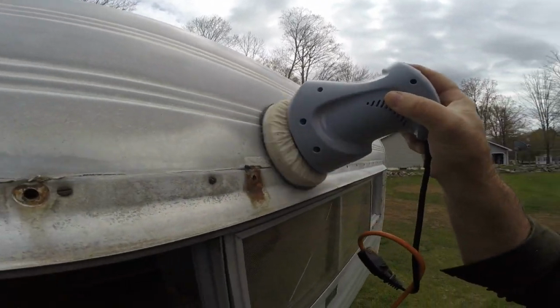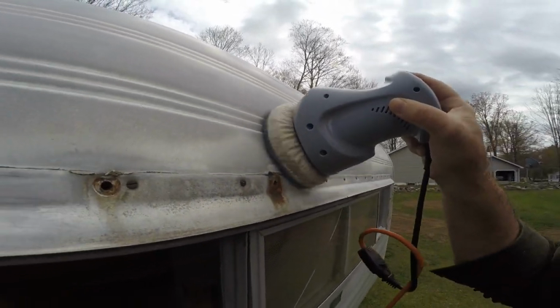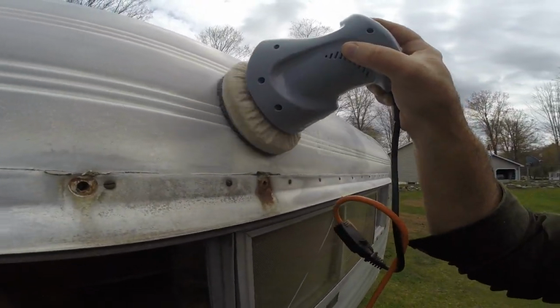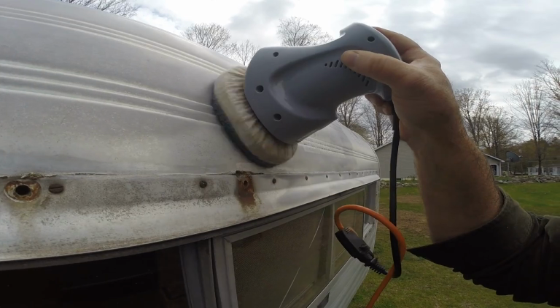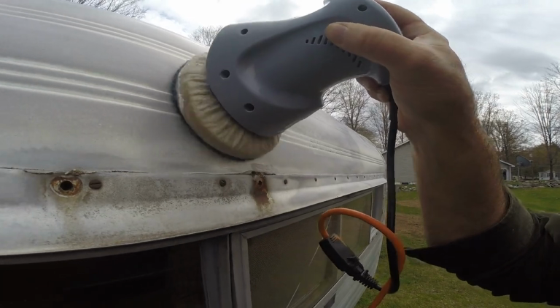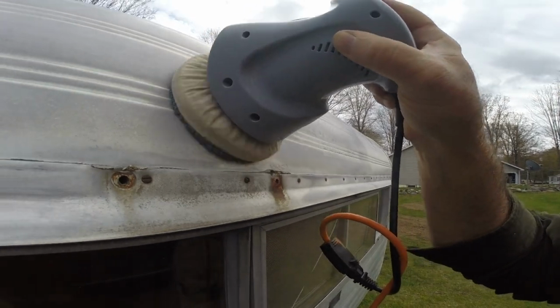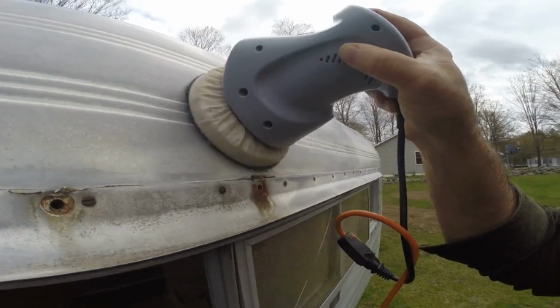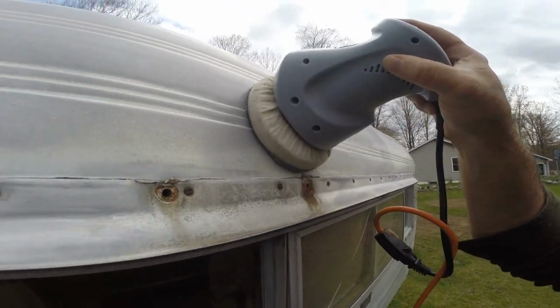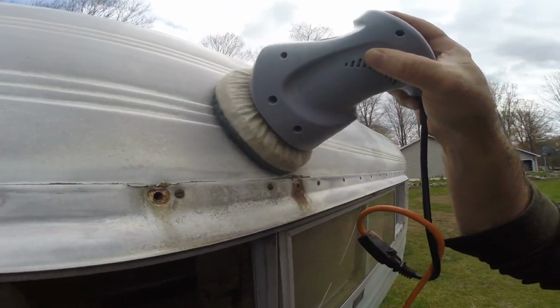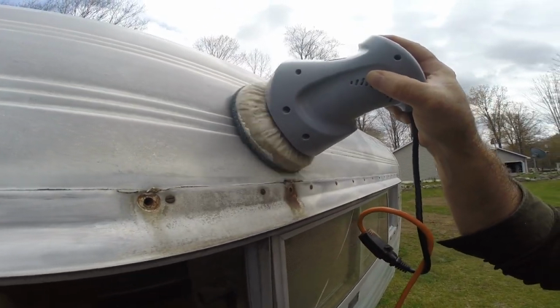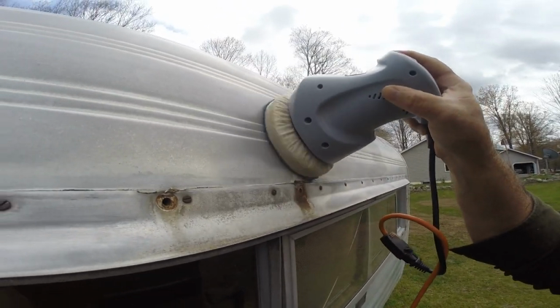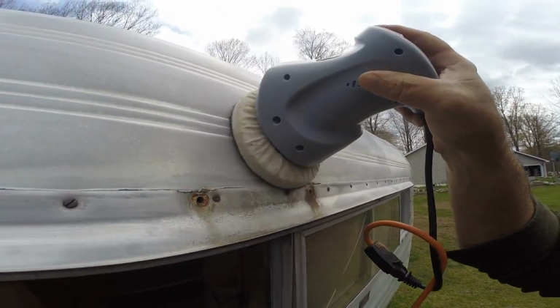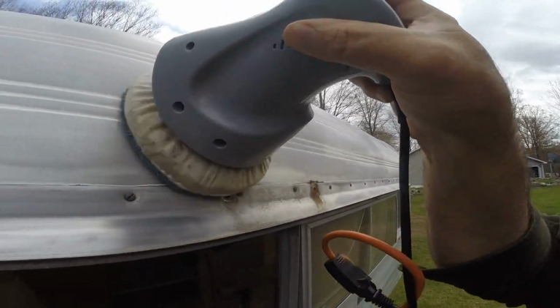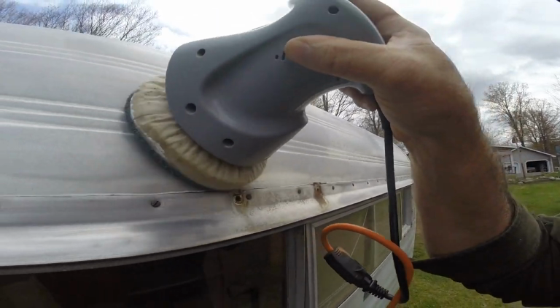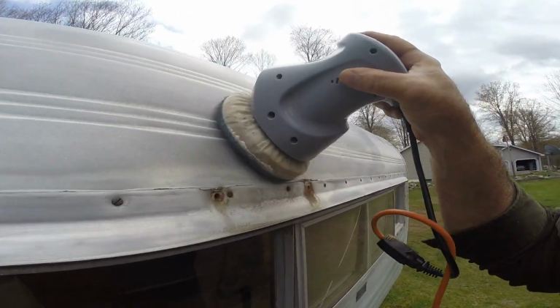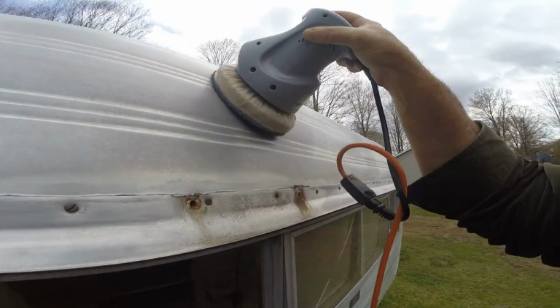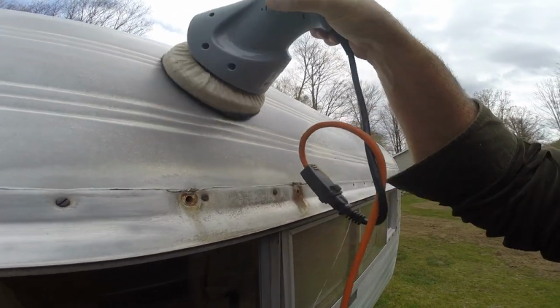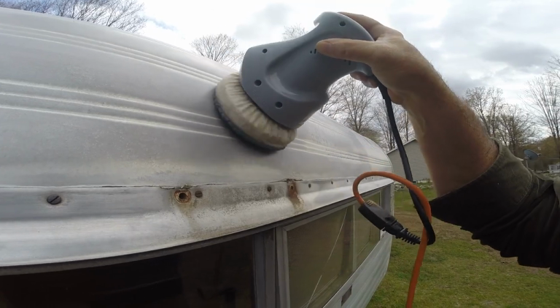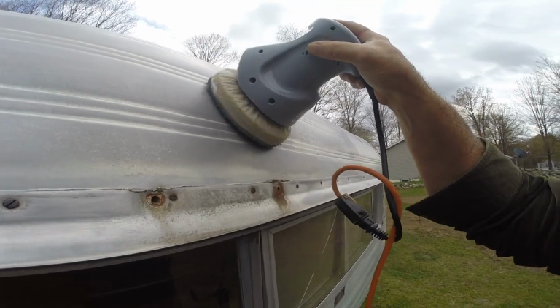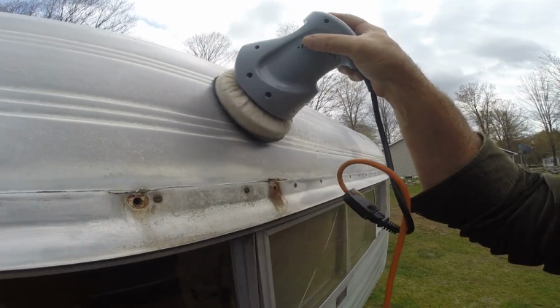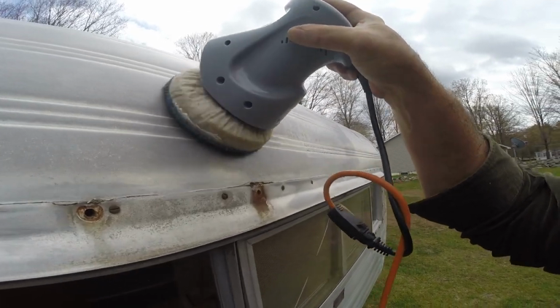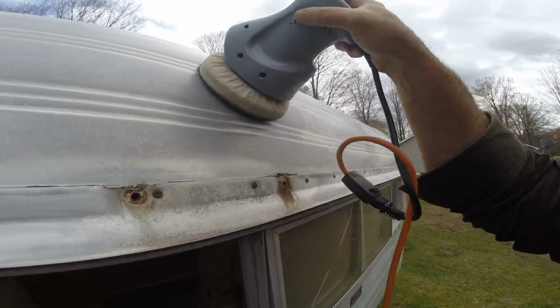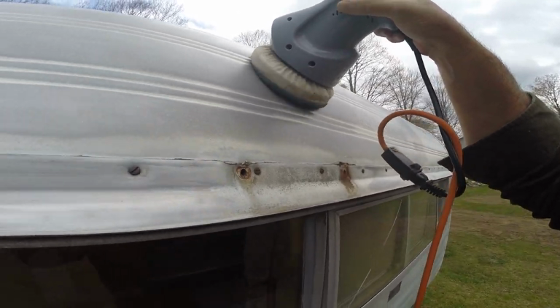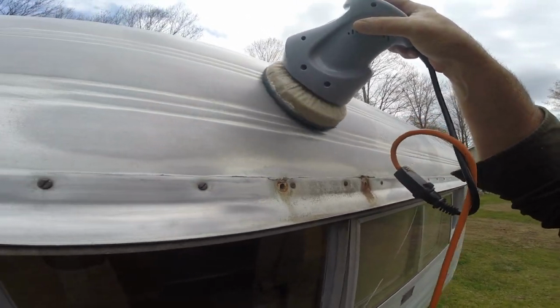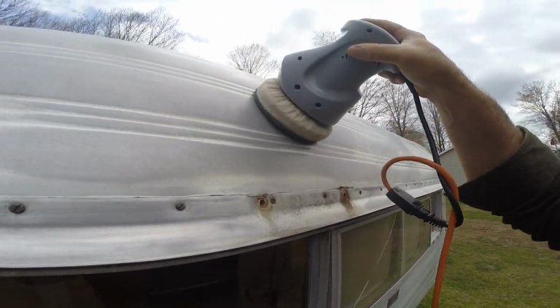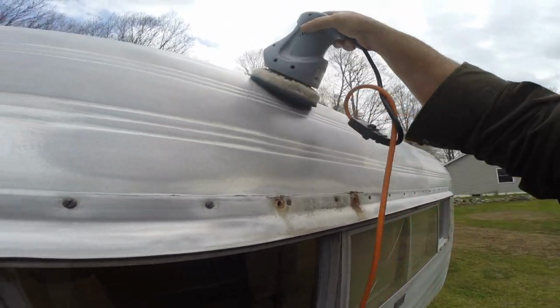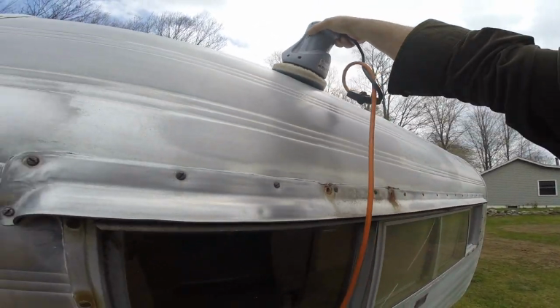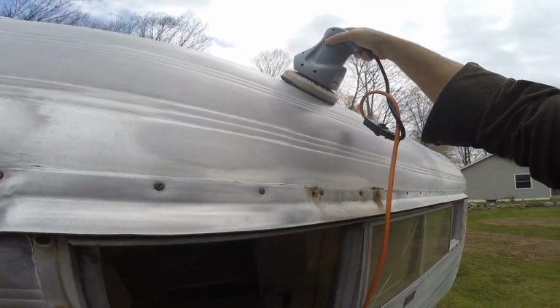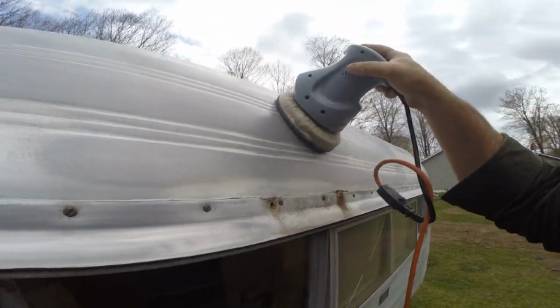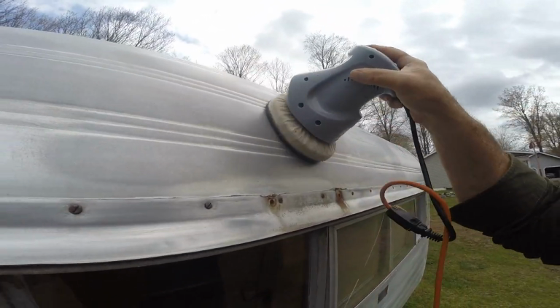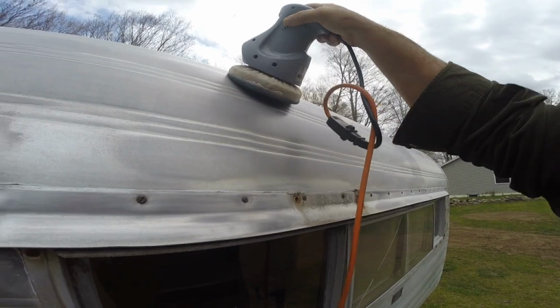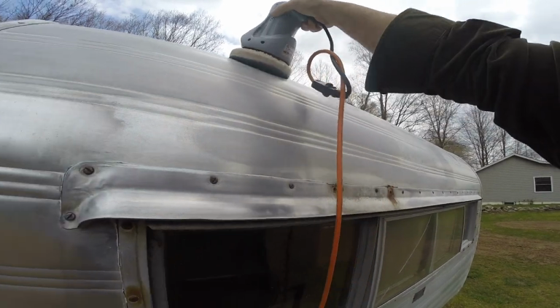I'm going to take an SOS pad to this — it was a bracket for what must have been like a TV antenna. That'll clean up really good.